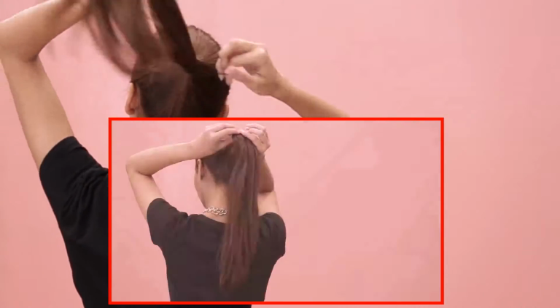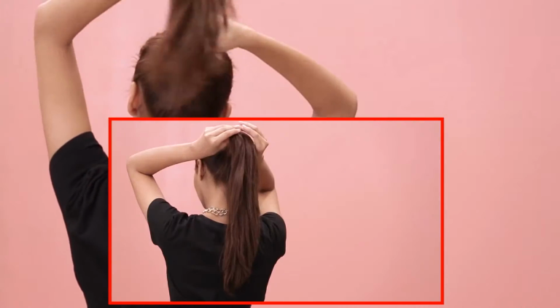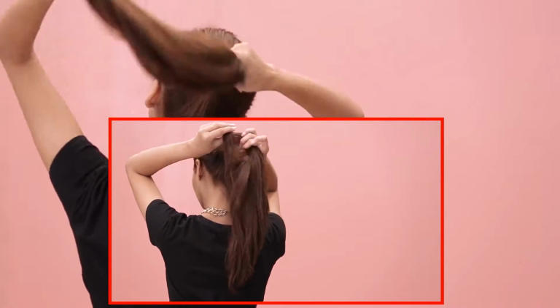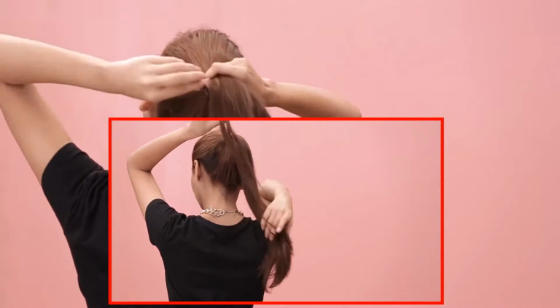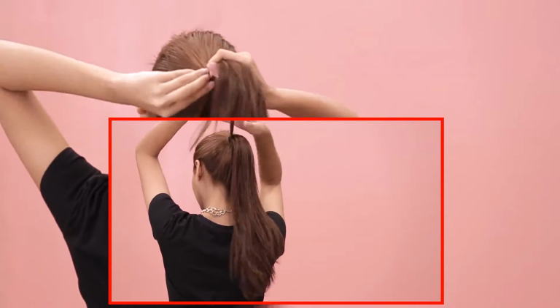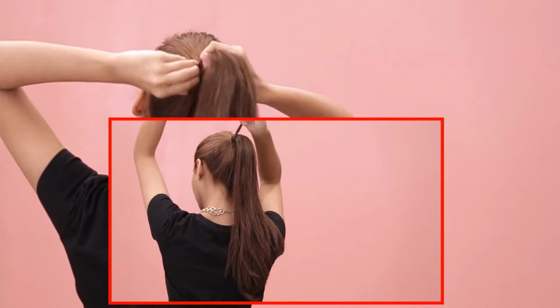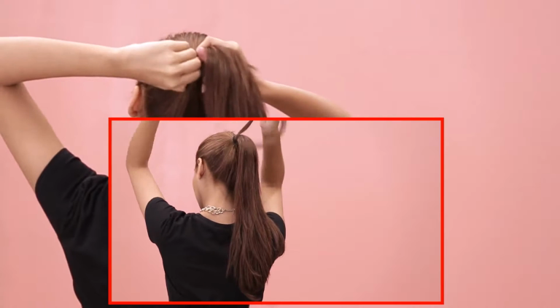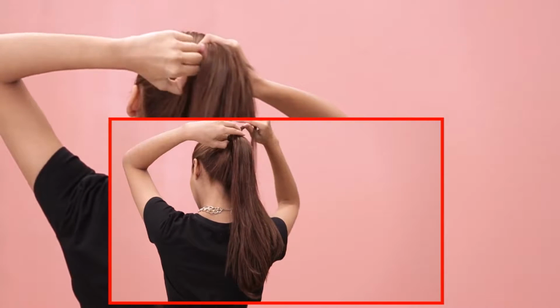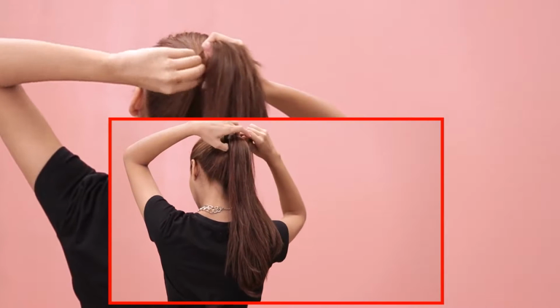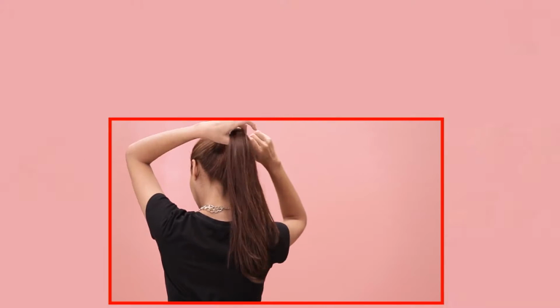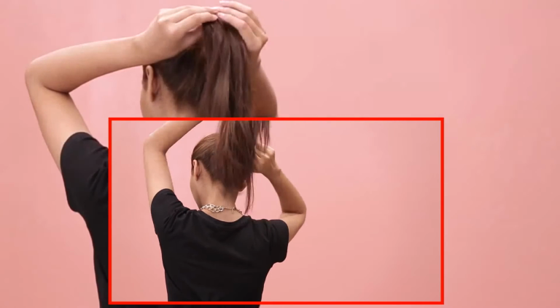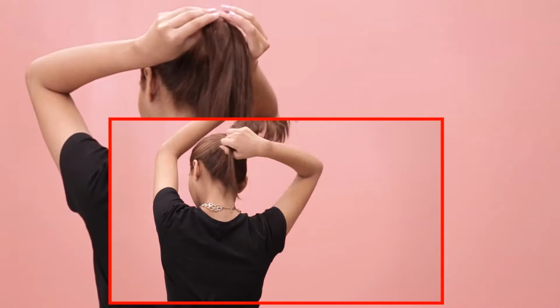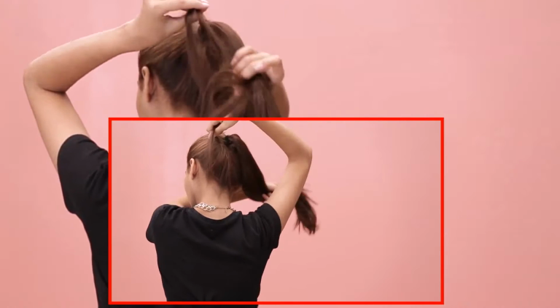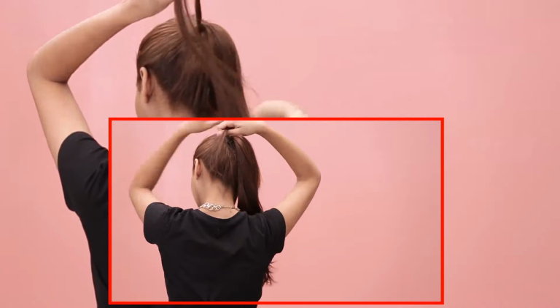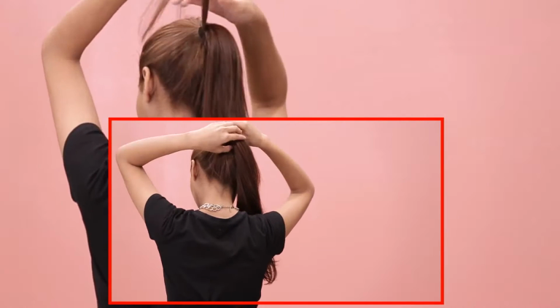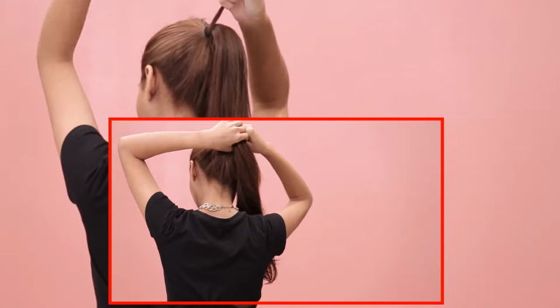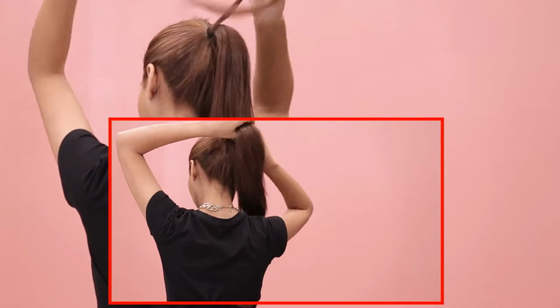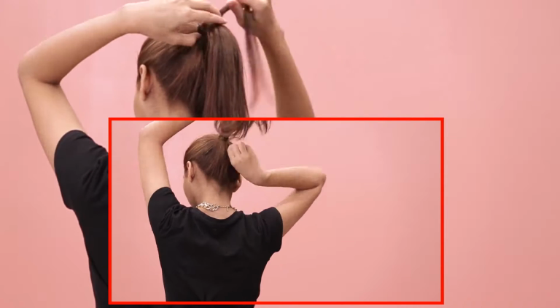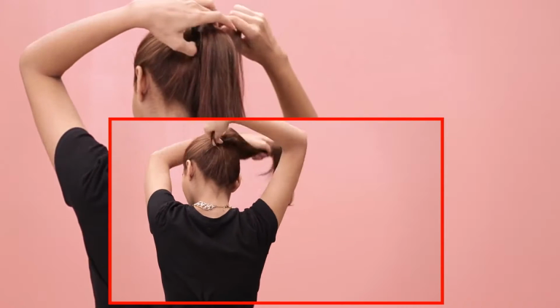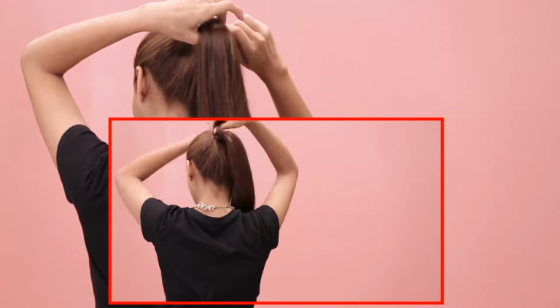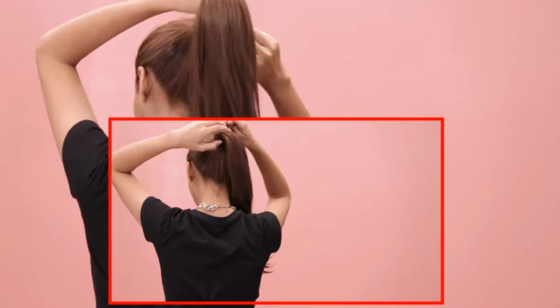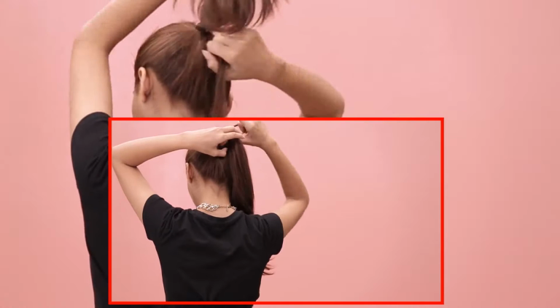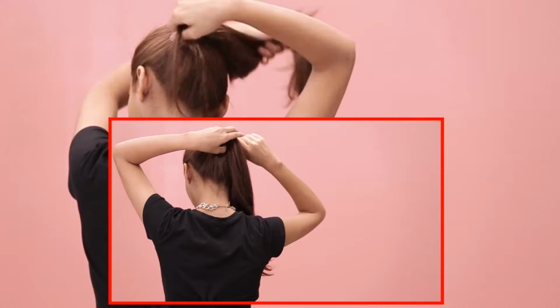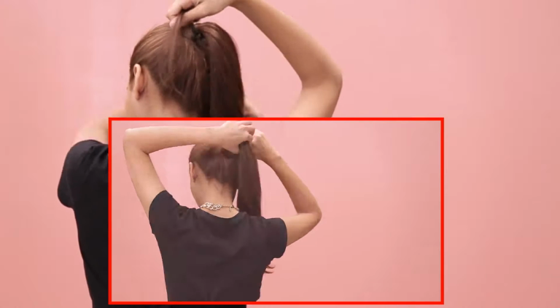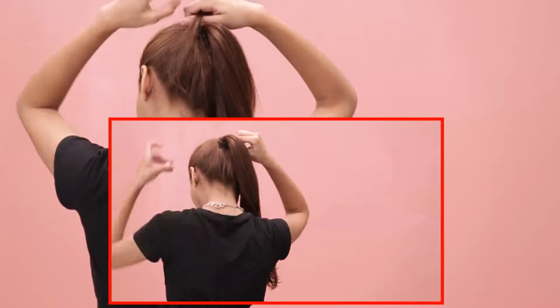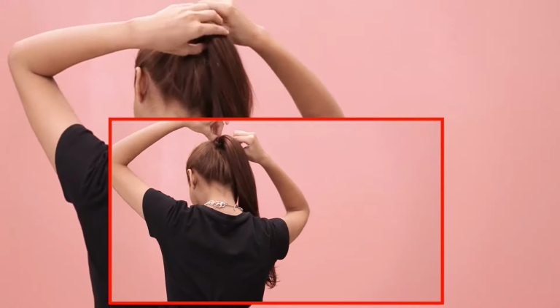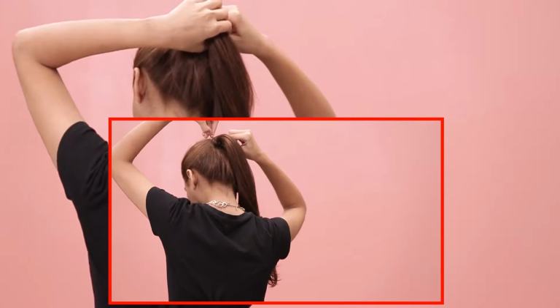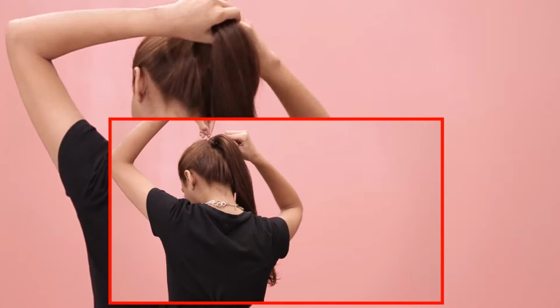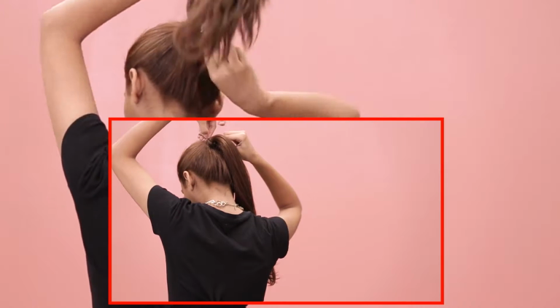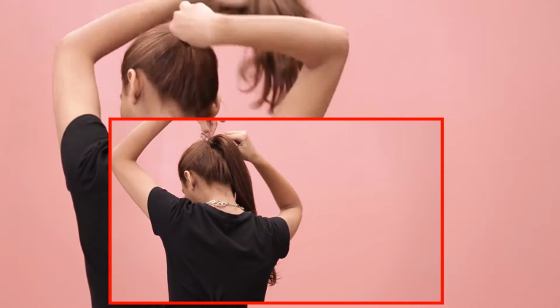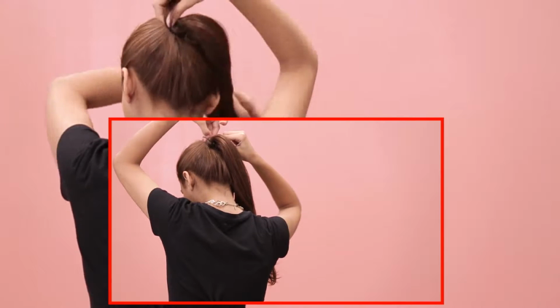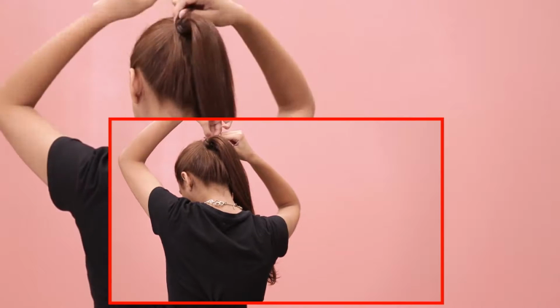Take a thin strand from the ponytail and wrap it around the hair tie. To keep the strand from opening up, secure it with a bobby pin and you are good to go.